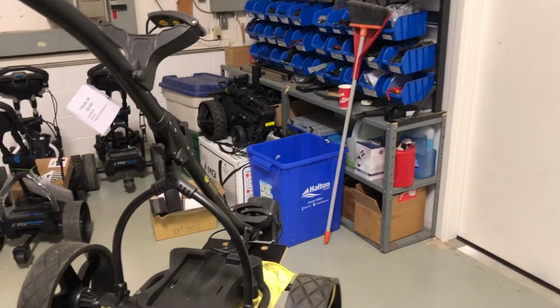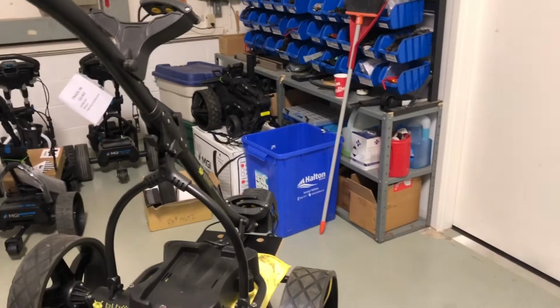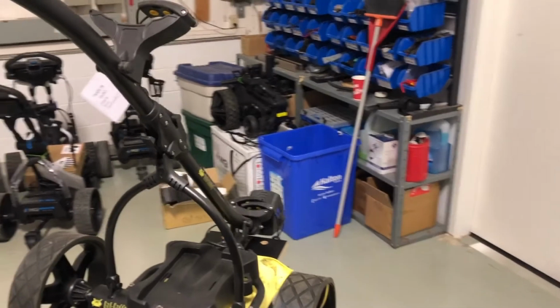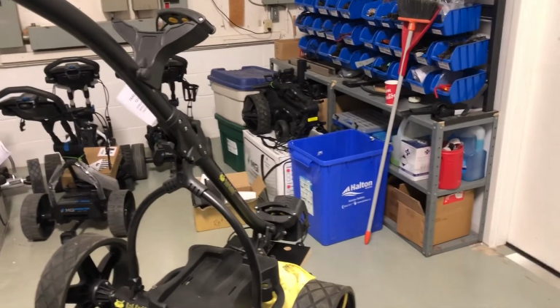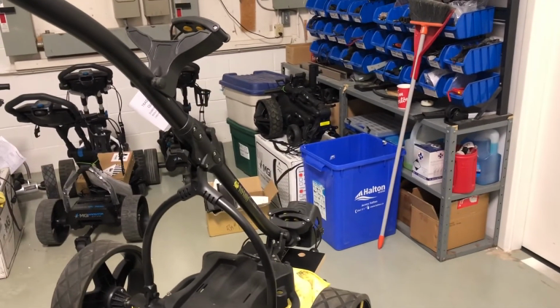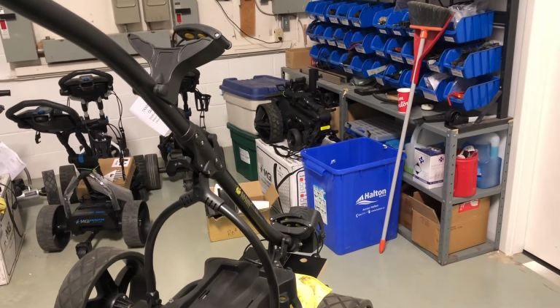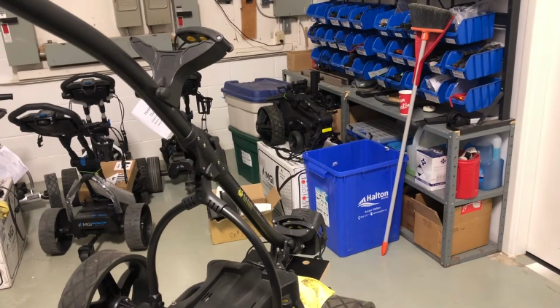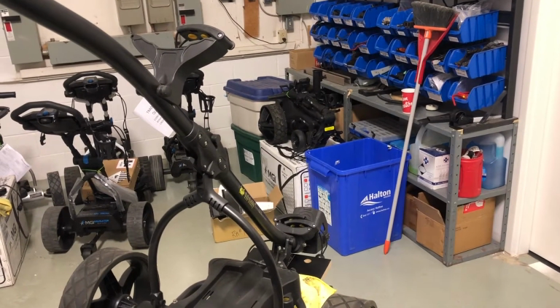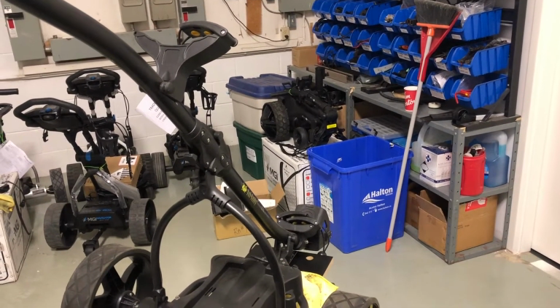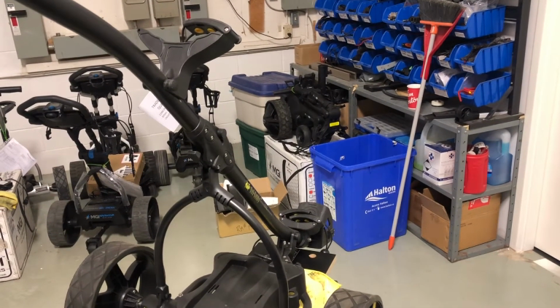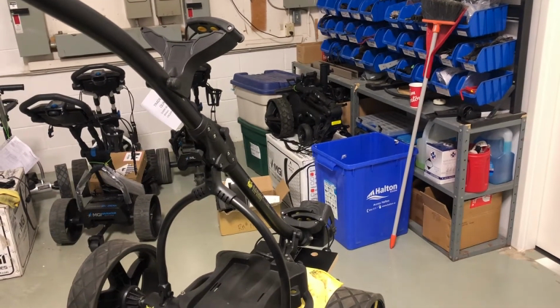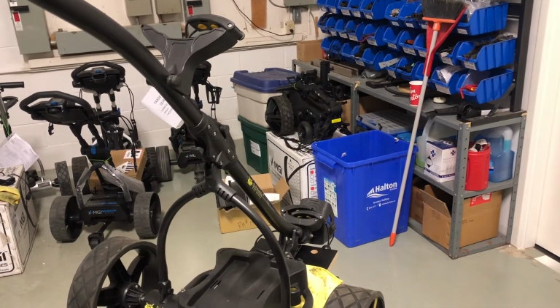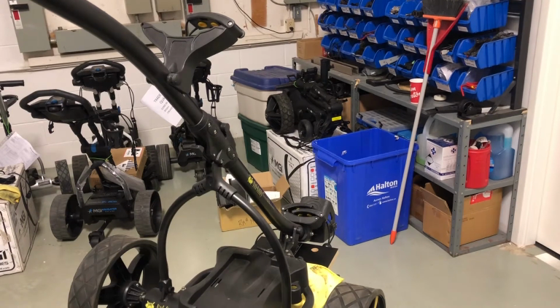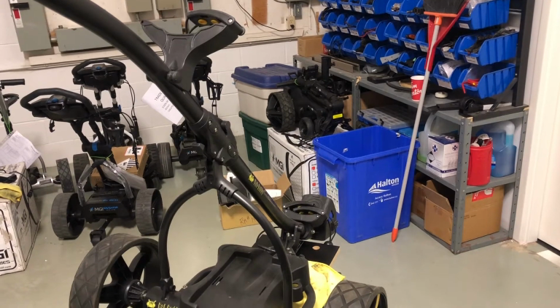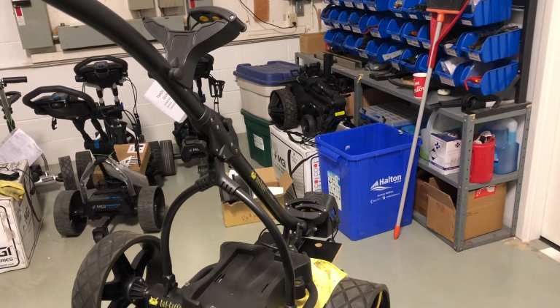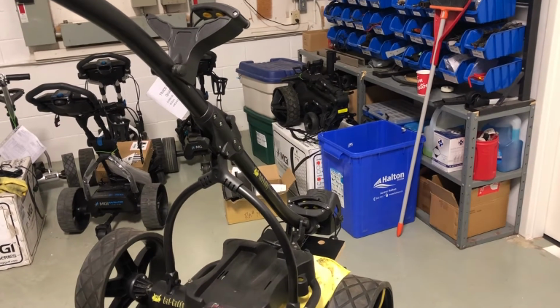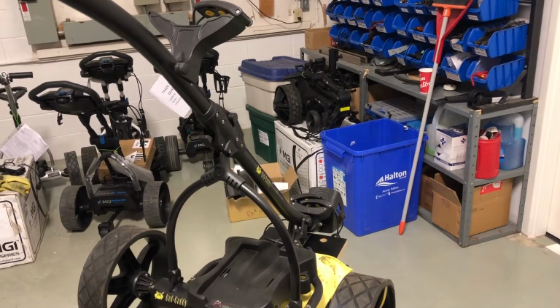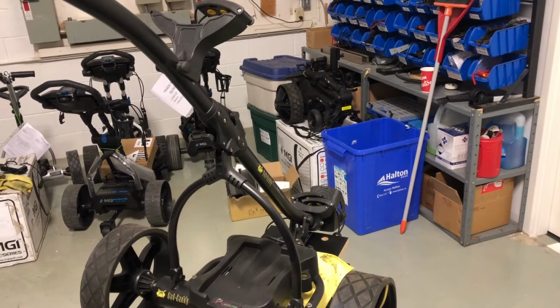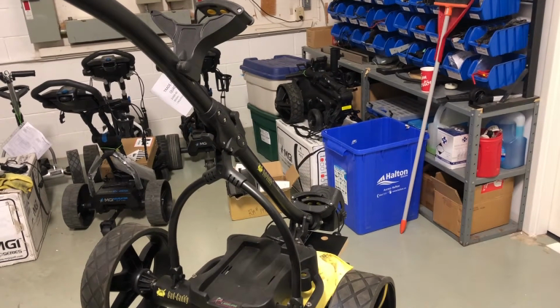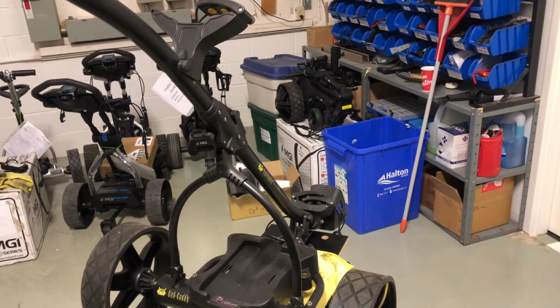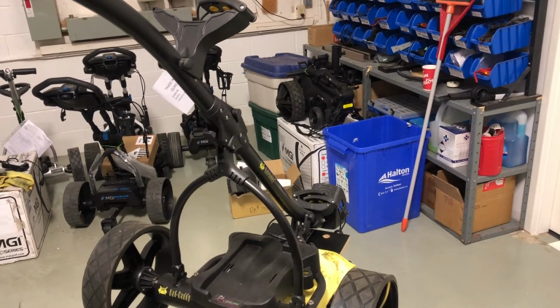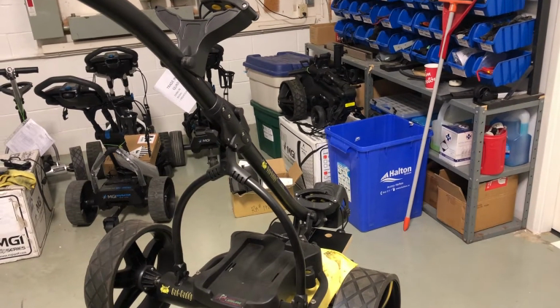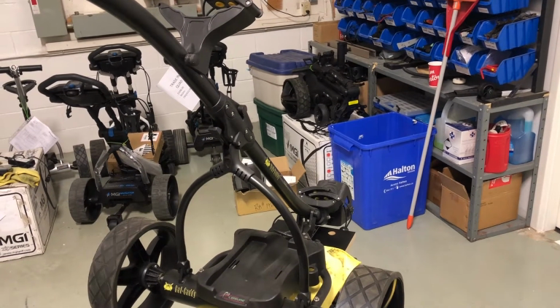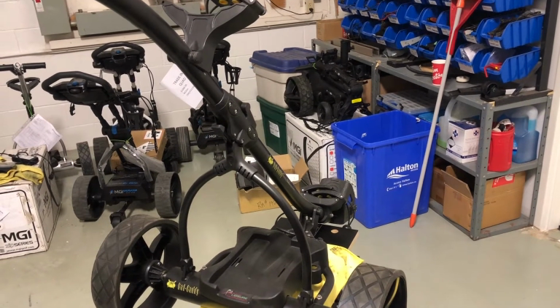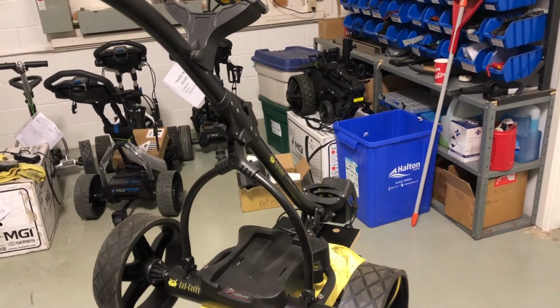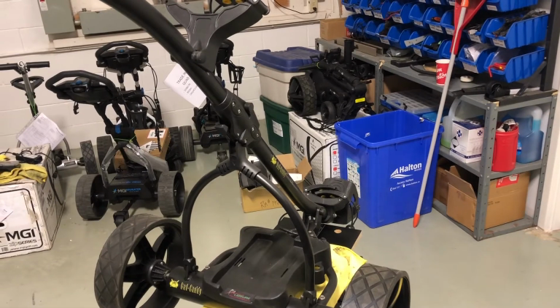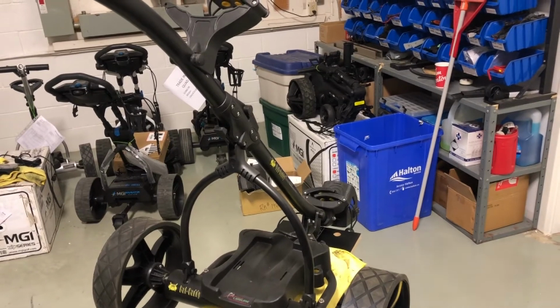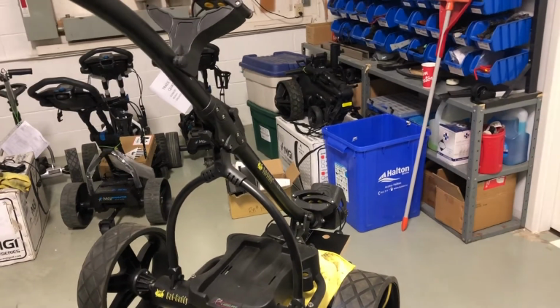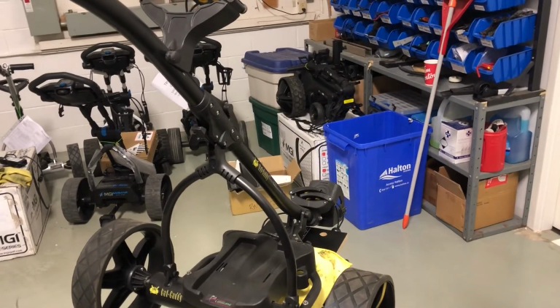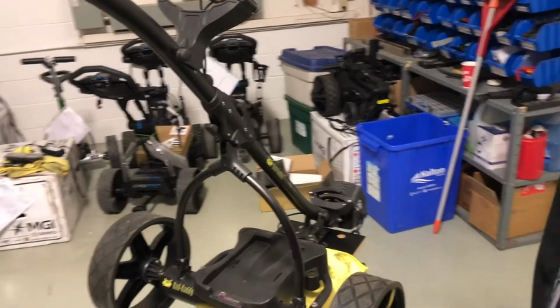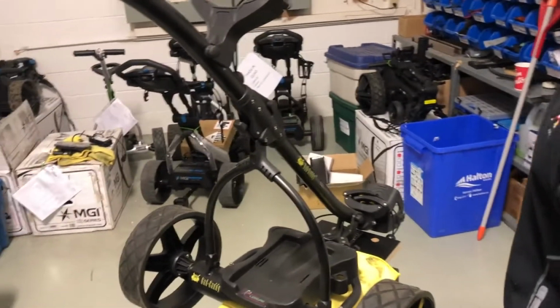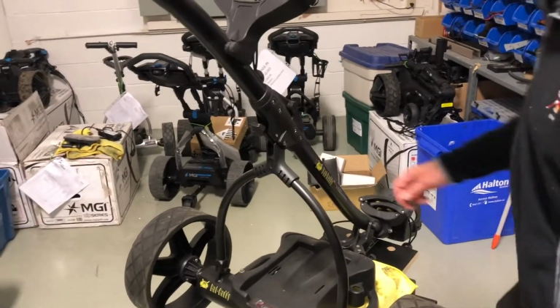Hi, it's Dan from On The Go Leisure and I'm going to show you how to inspect the Batcaddy X3R wire harness in the event that you've had a loss in power. It's a quick check and we're going to check three things.